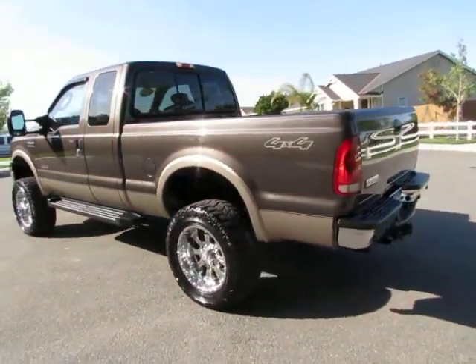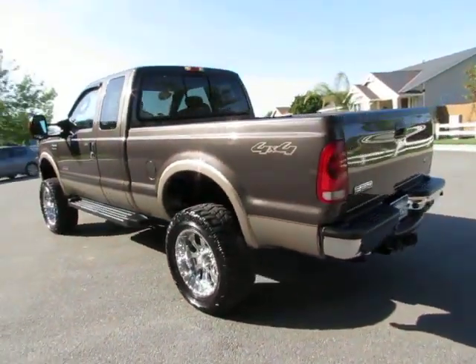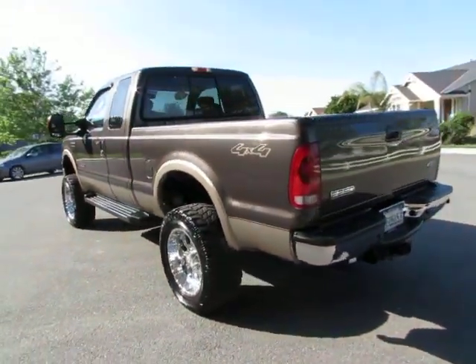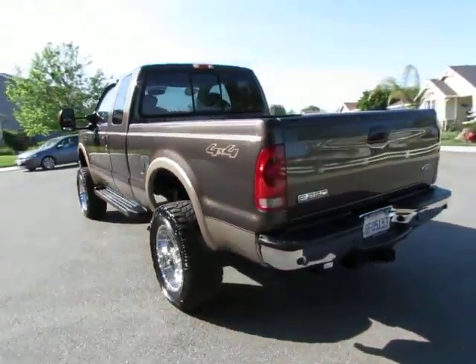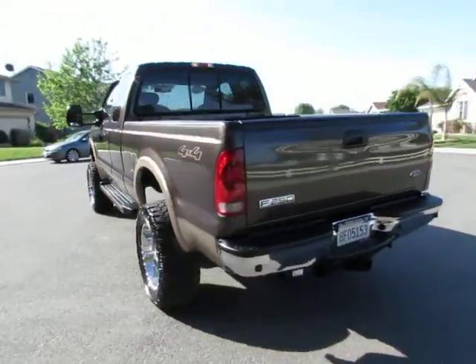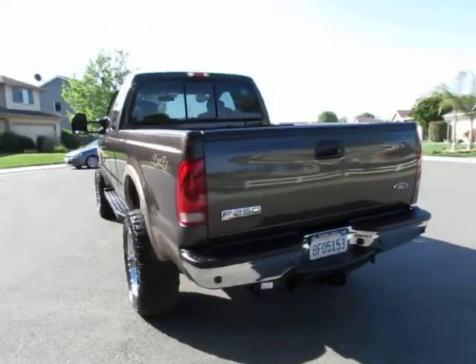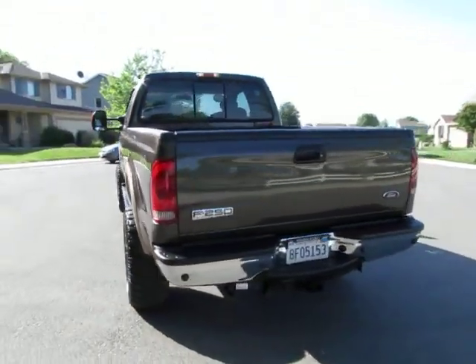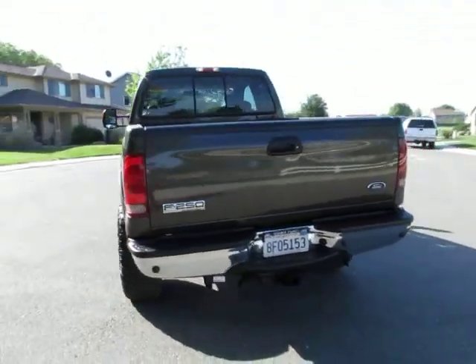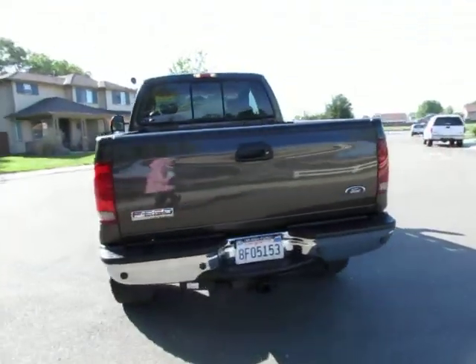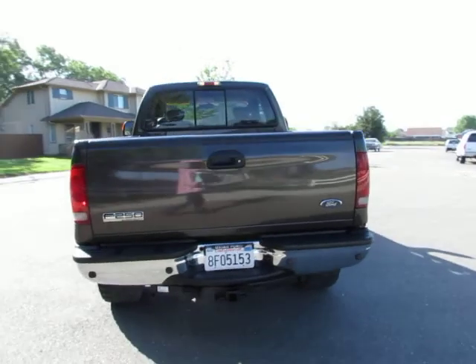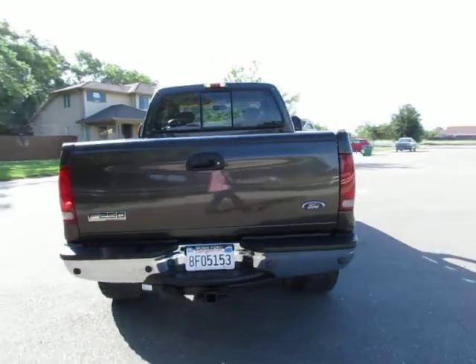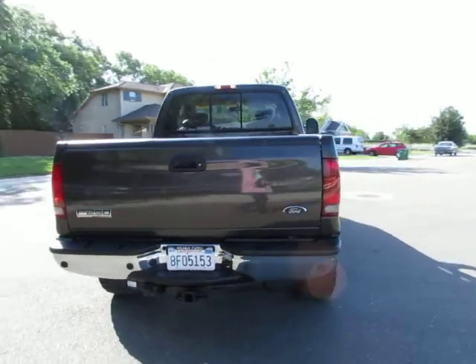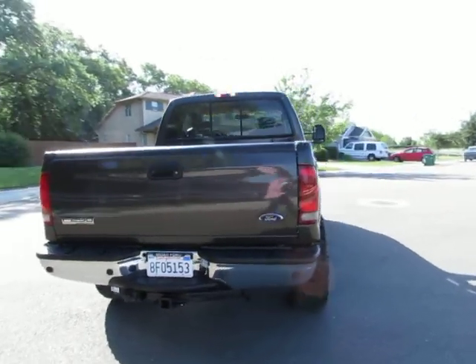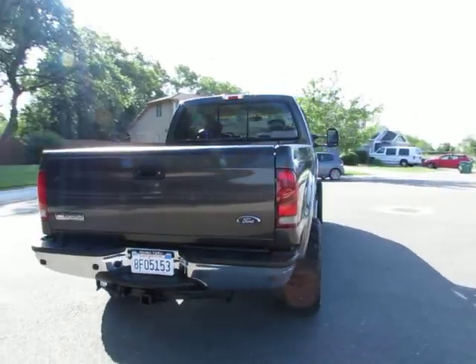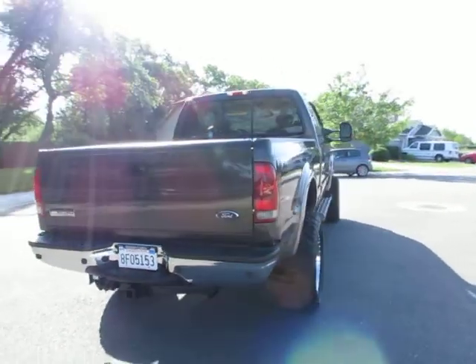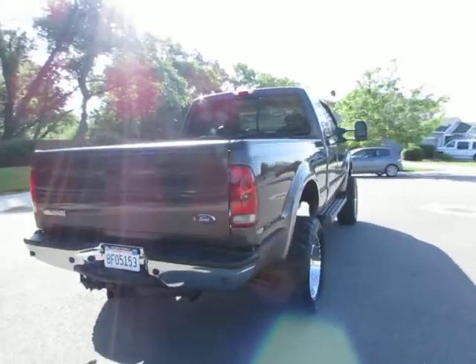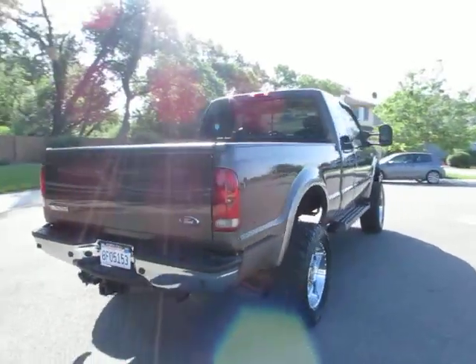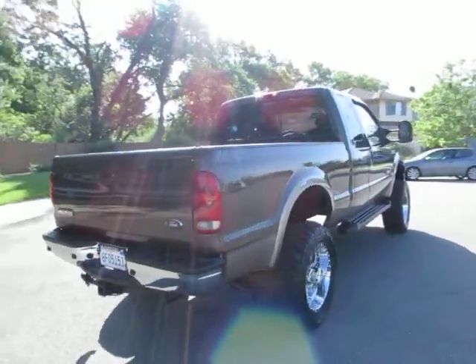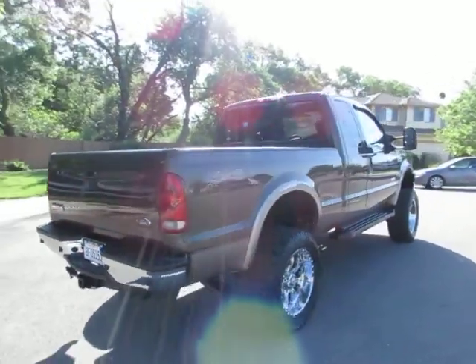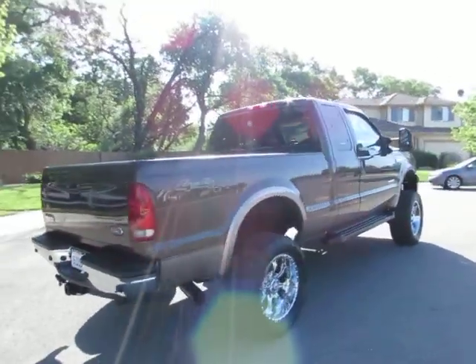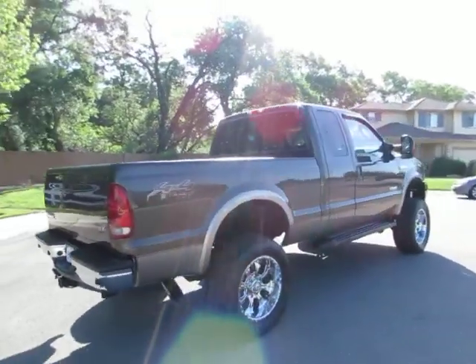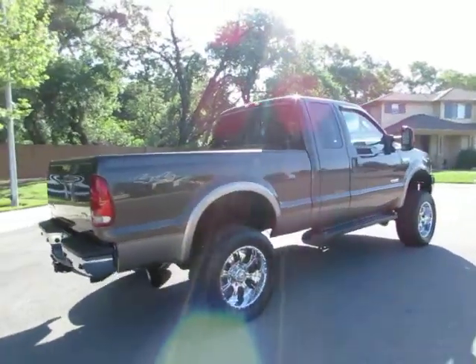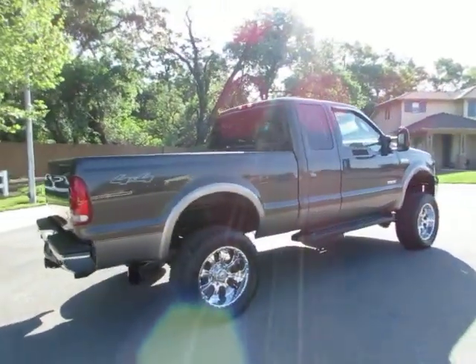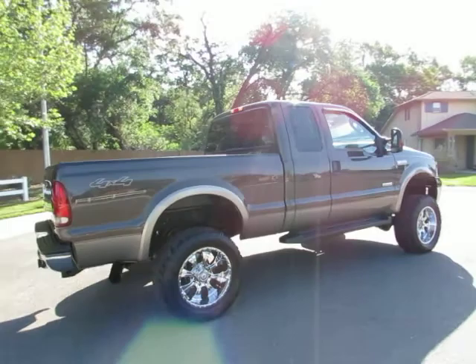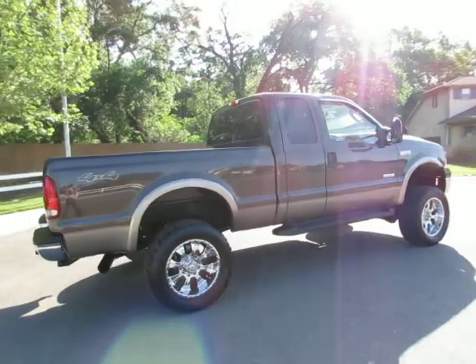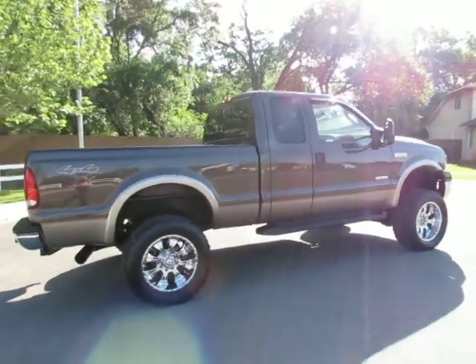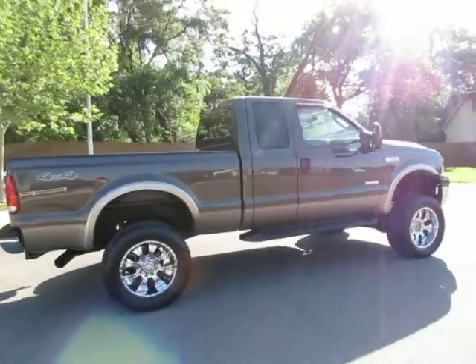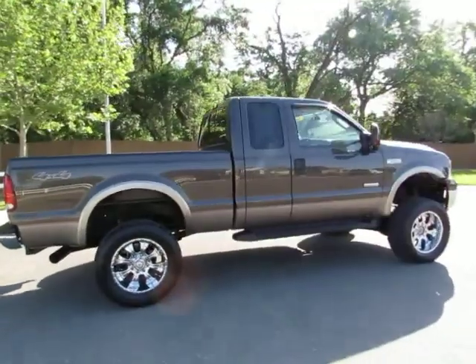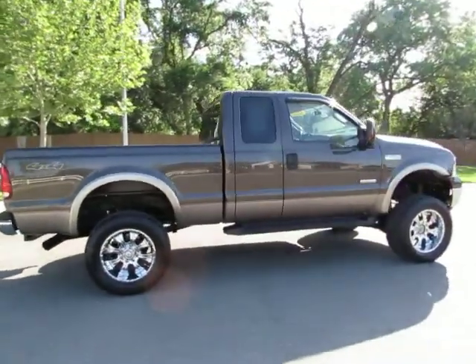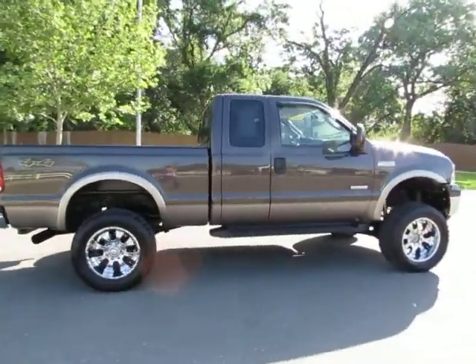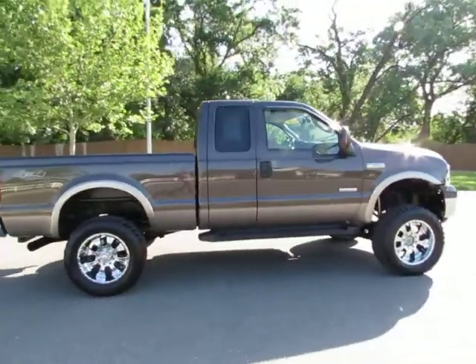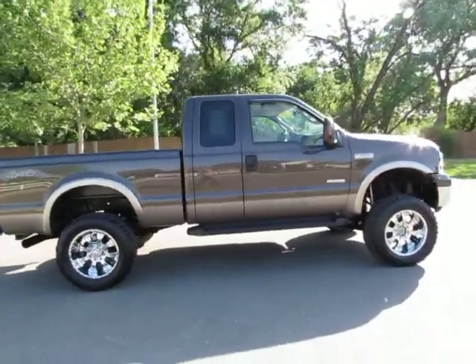See this vehicle and hundreds more at www.YesWeCanAuto.com, or call toll-free 877-857-CARS to speak with one of our low-pressure sales staff.